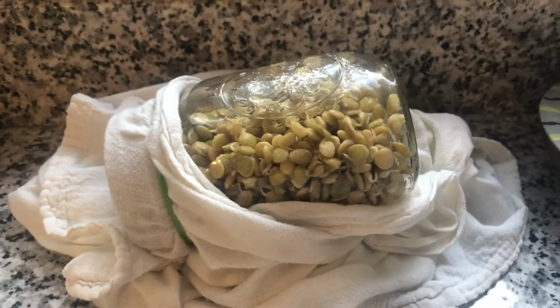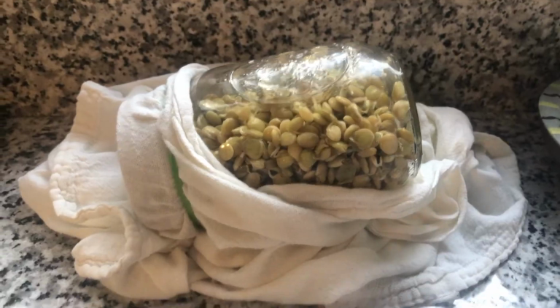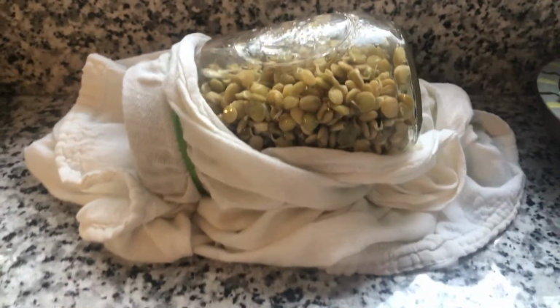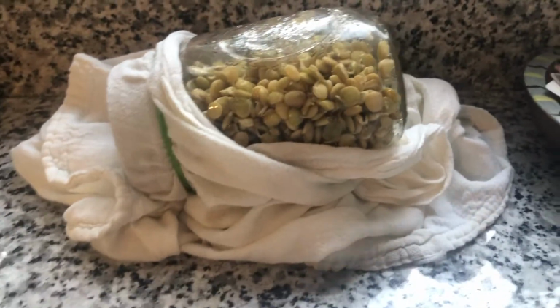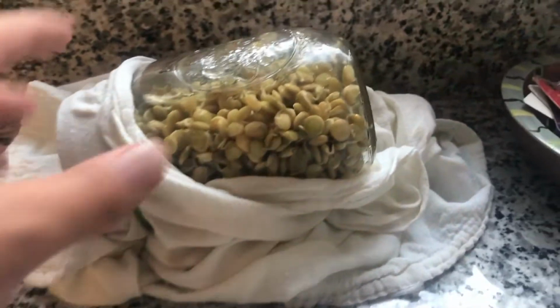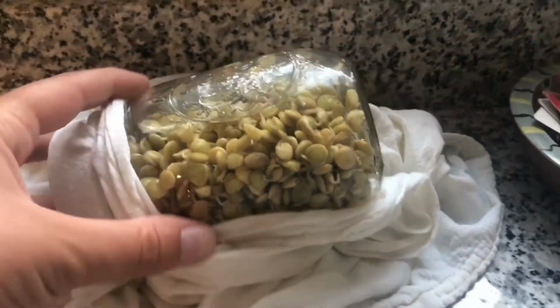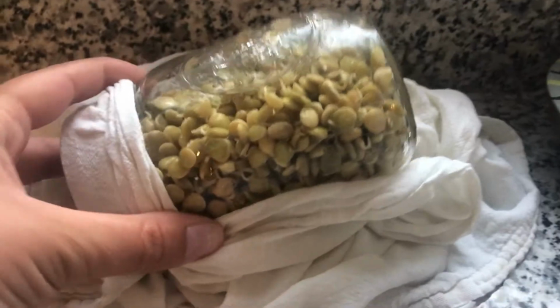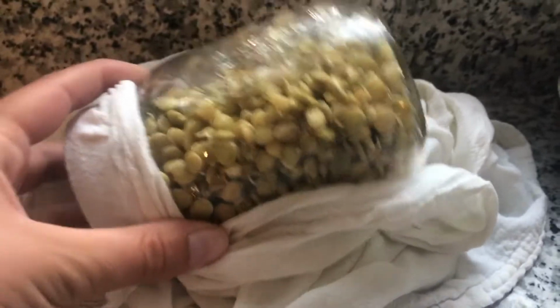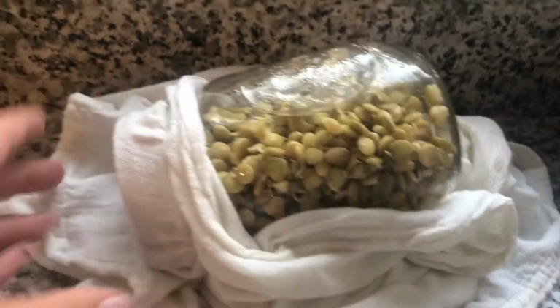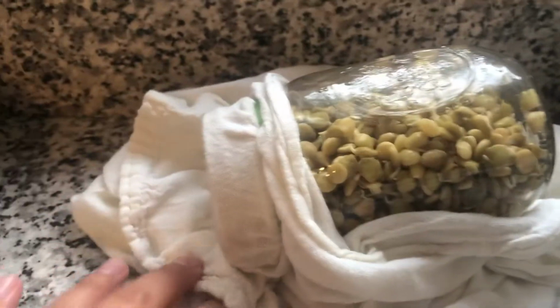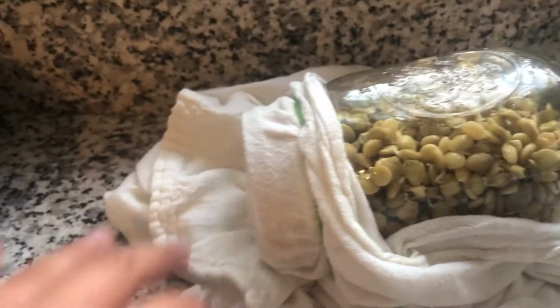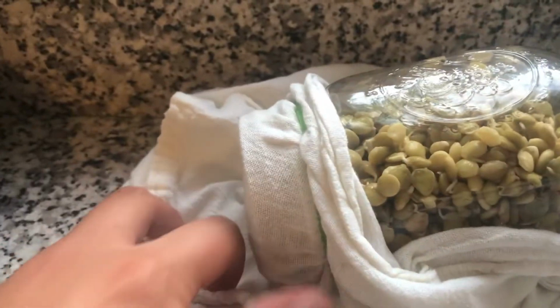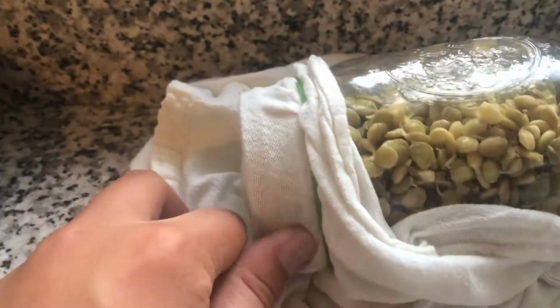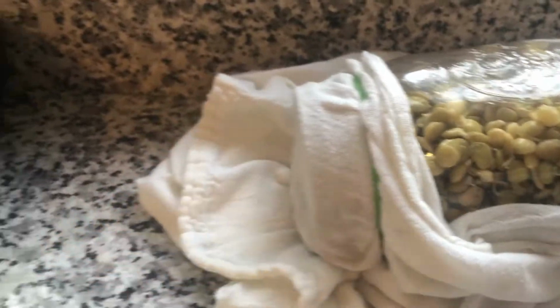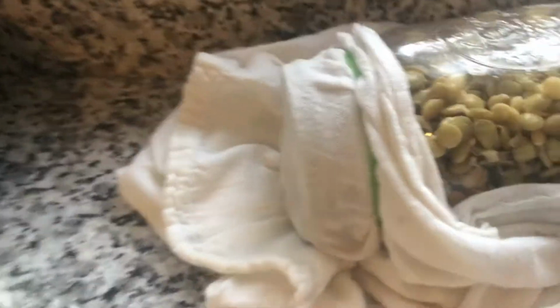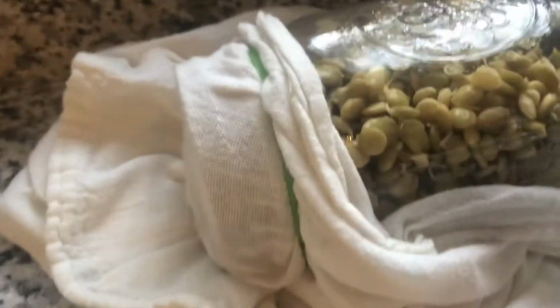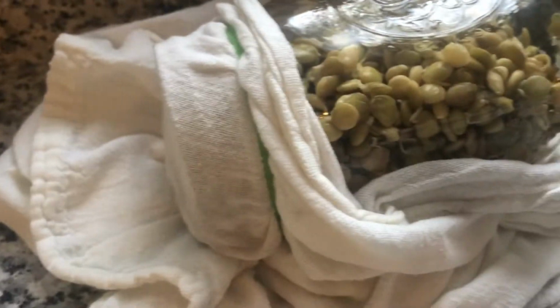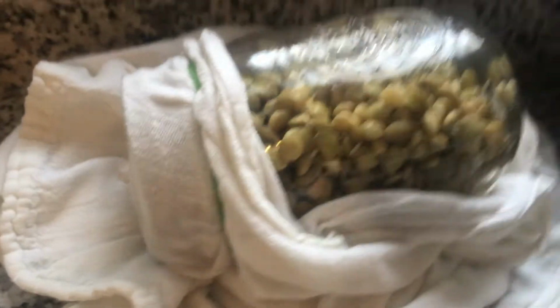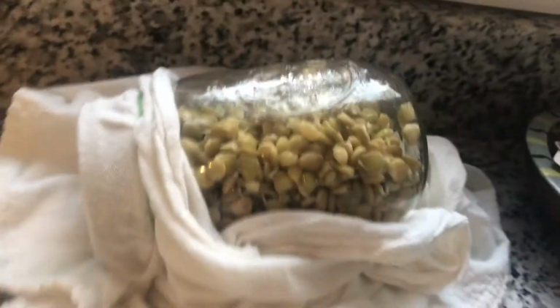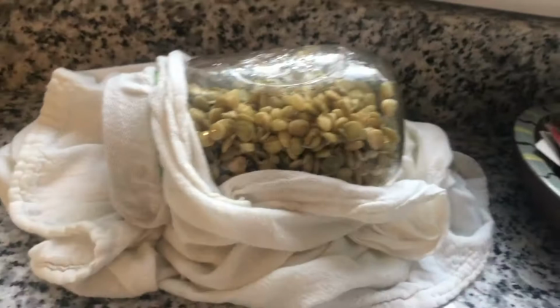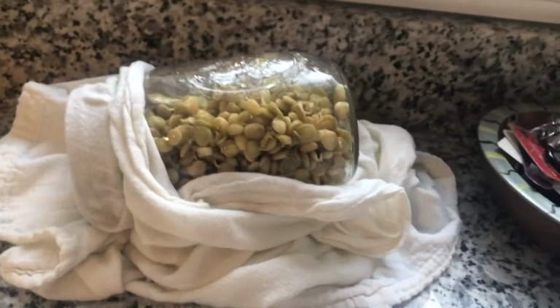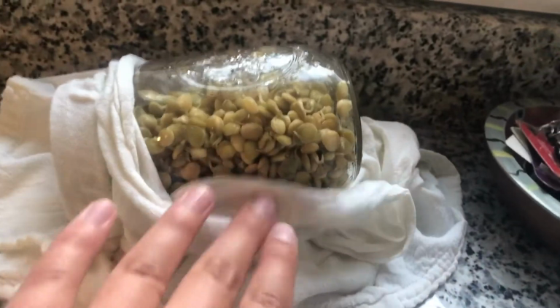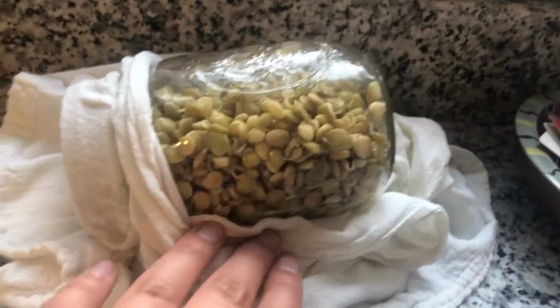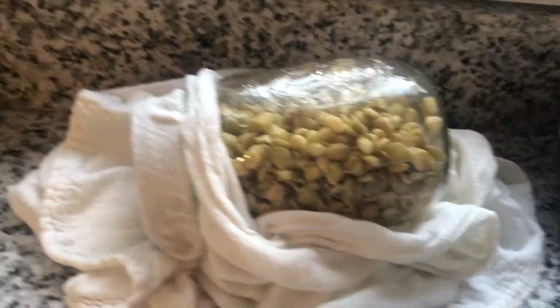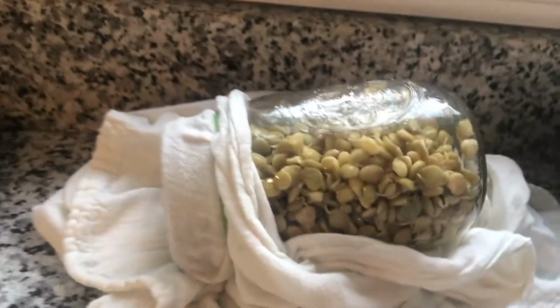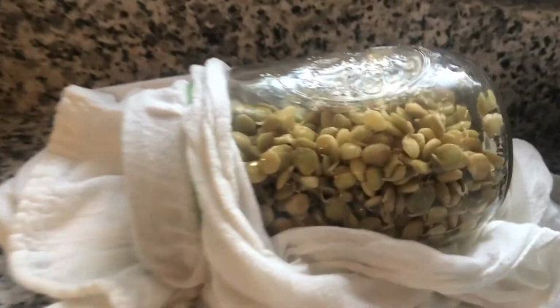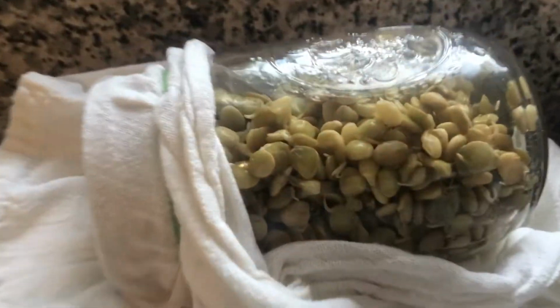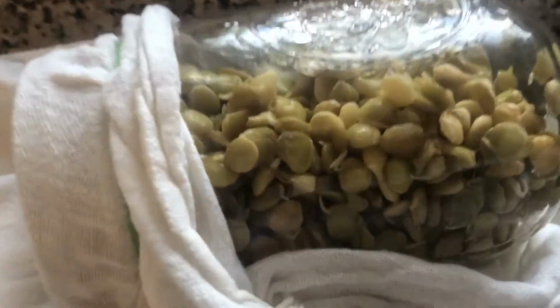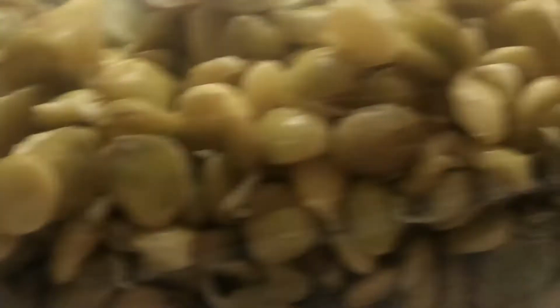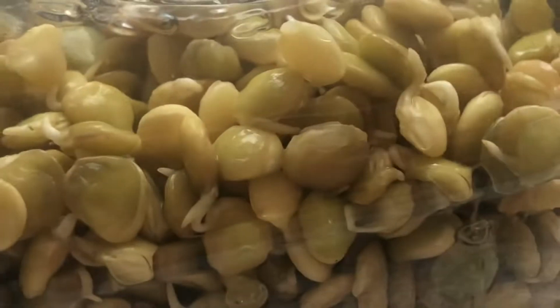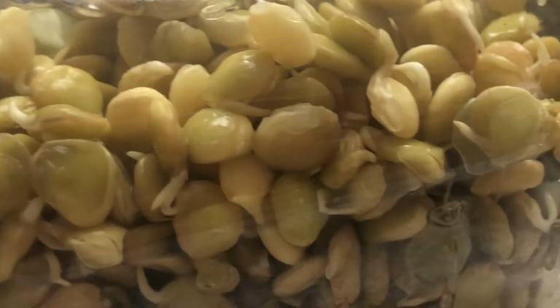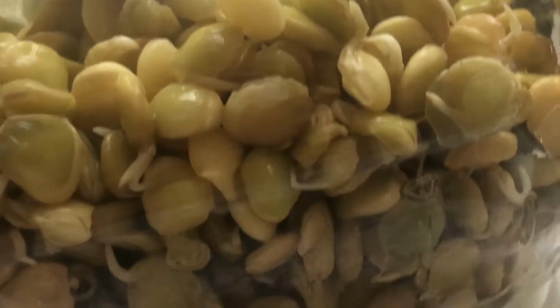Then I tied a cloth around the top of the bottle and tilted it on its side so that if it drained, it would drain onto the cloth. You can see that the sprouts are starting to grow still.